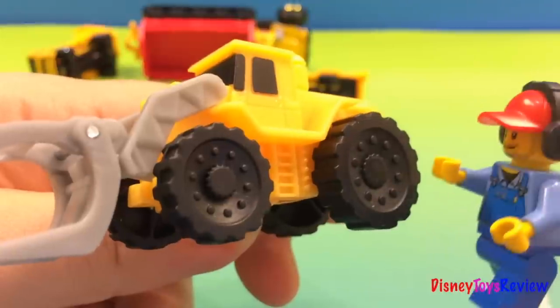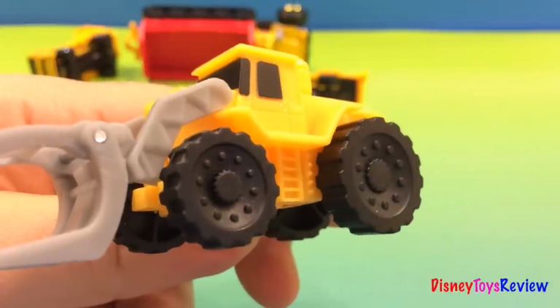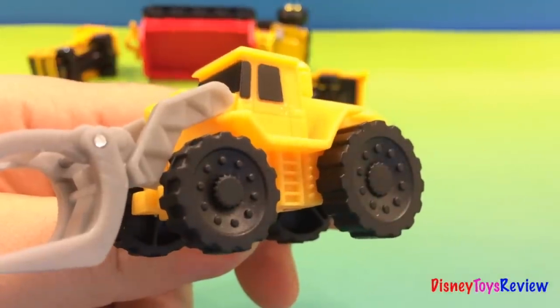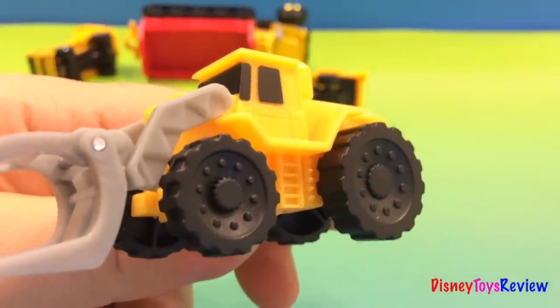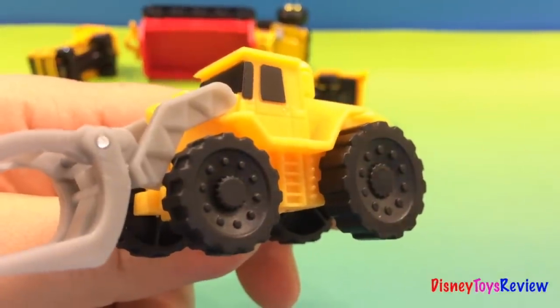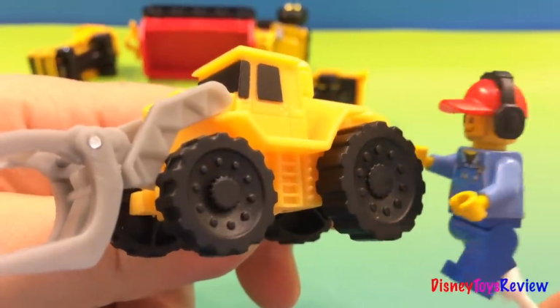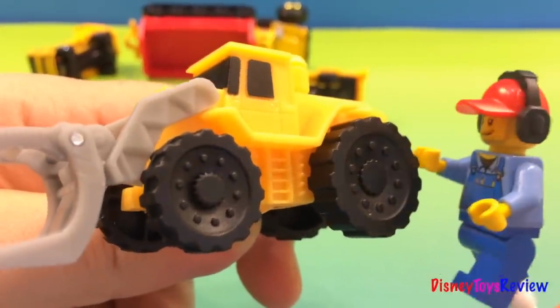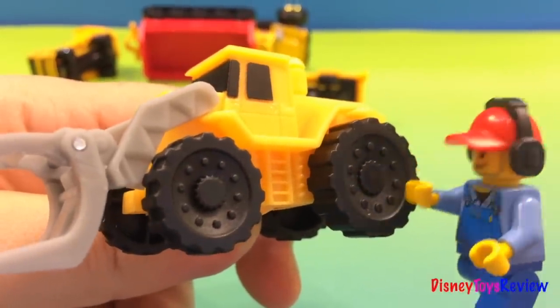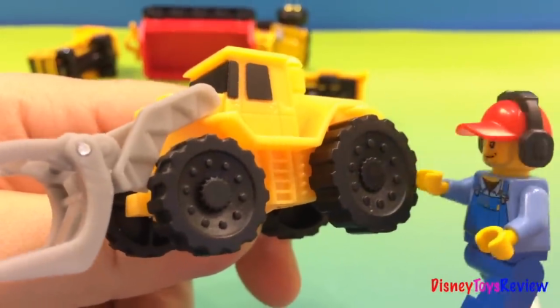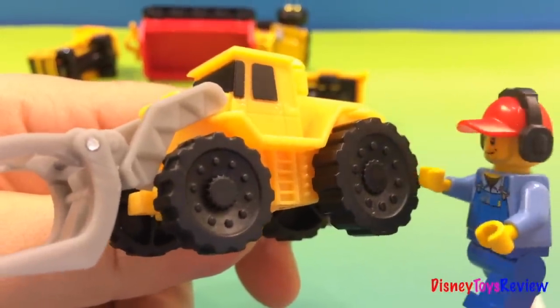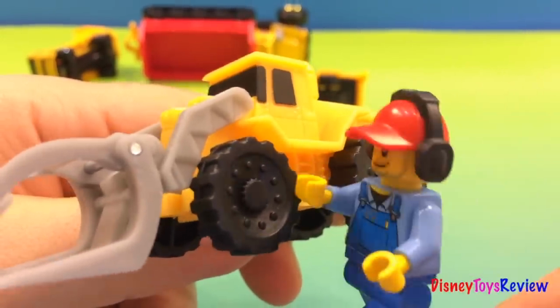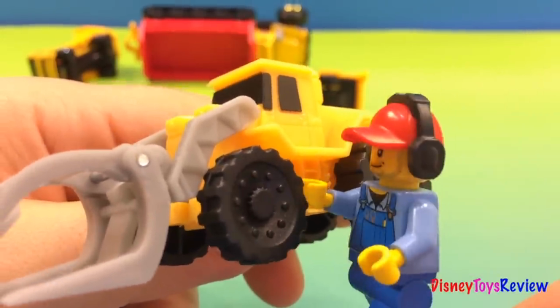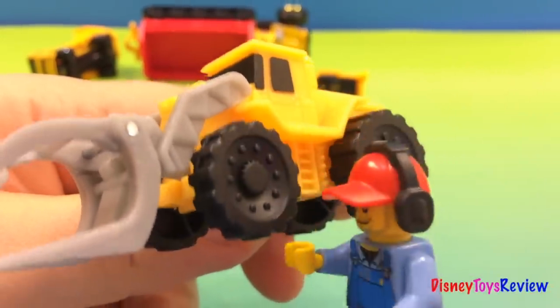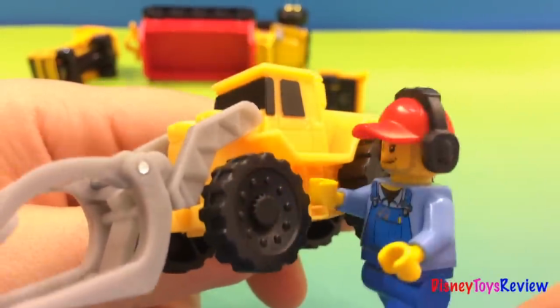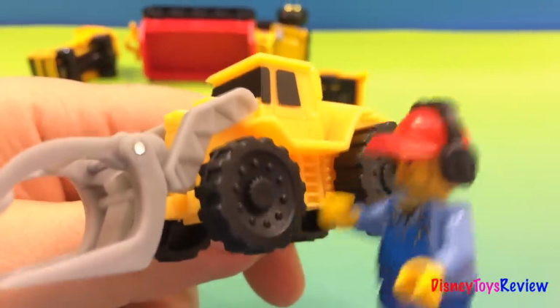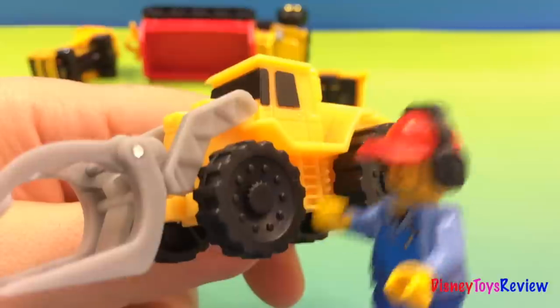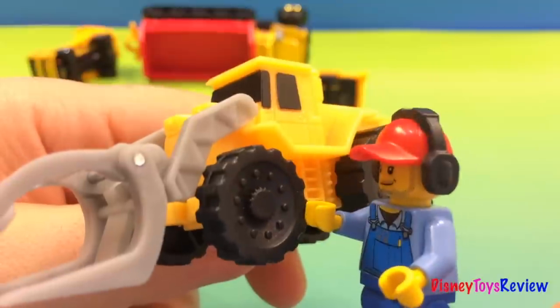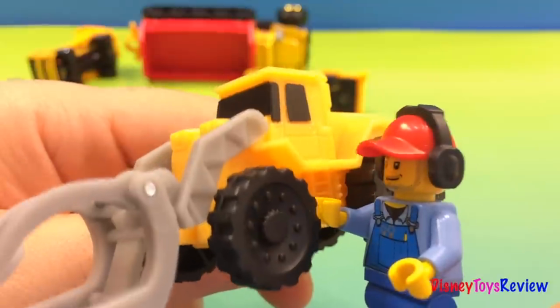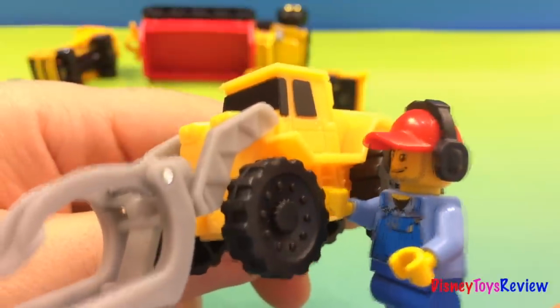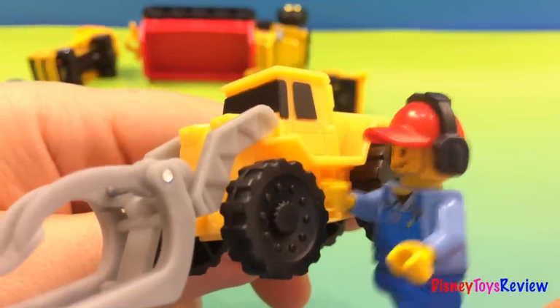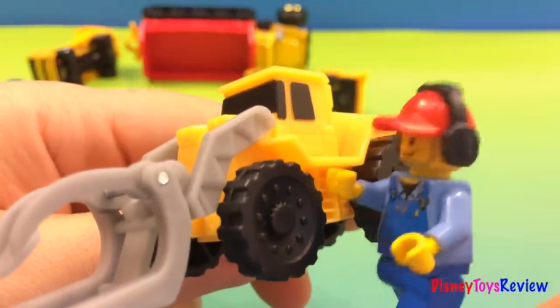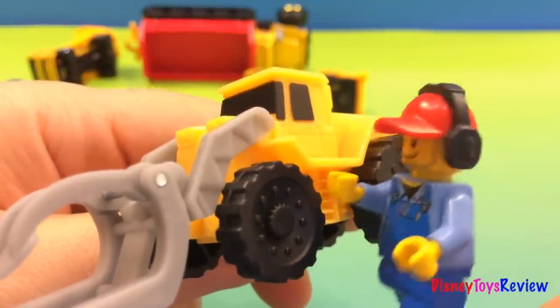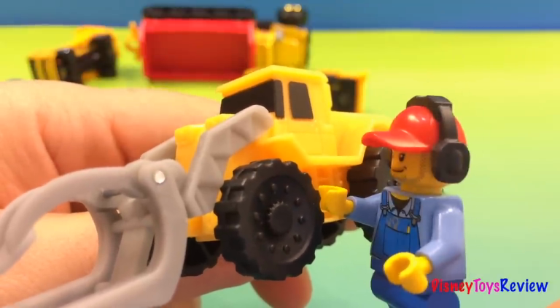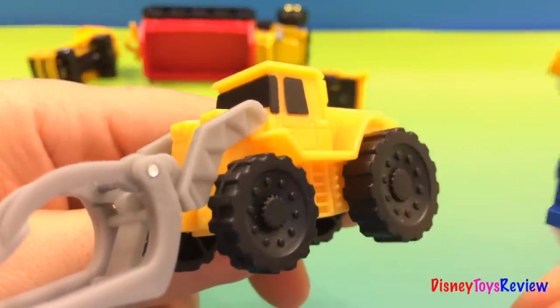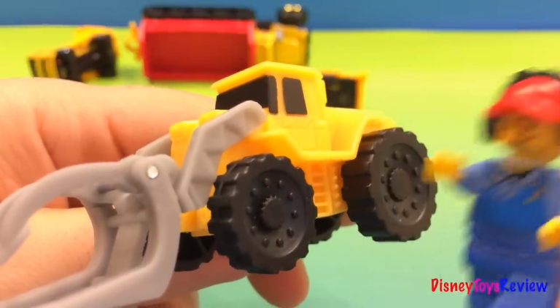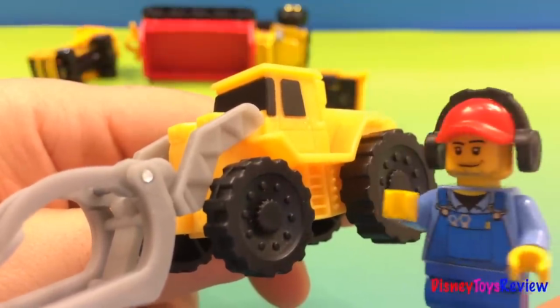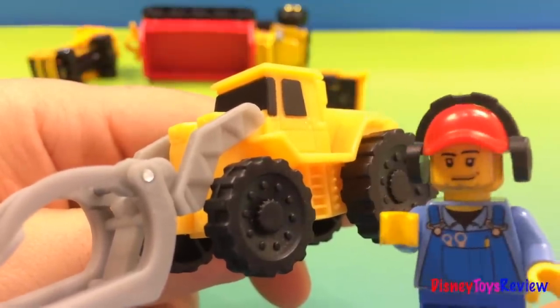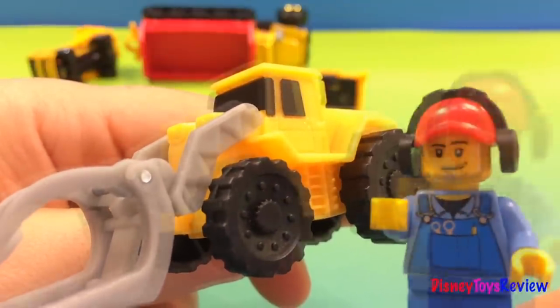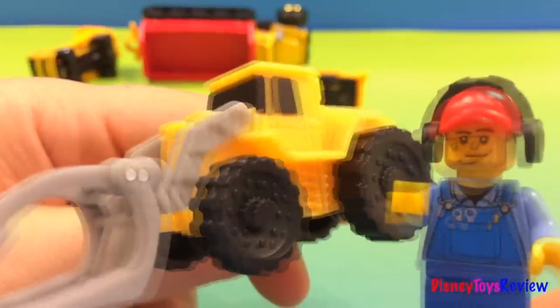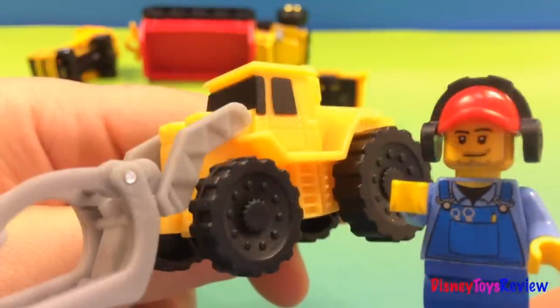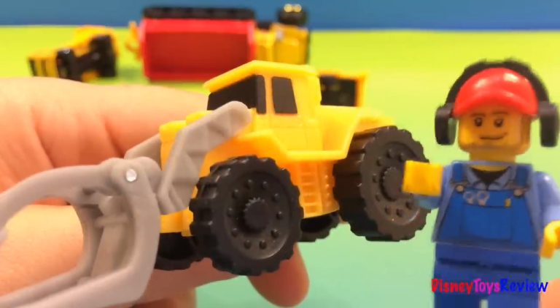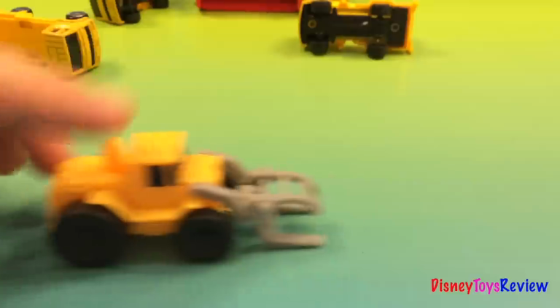This is a forklift logger. It has a flat tire — this one here. You see it spins but is flat, so let's fix it. Great! Now we fix the logger. Let's see how the logger runs.